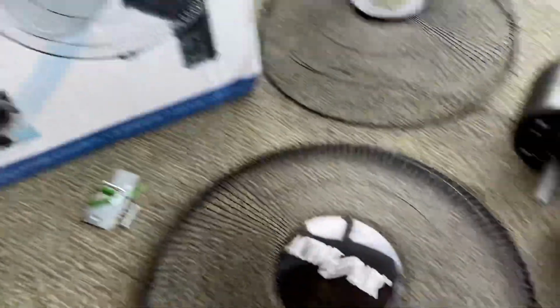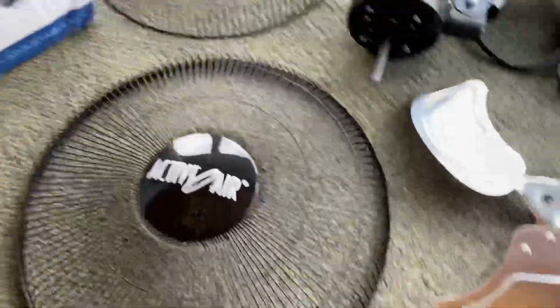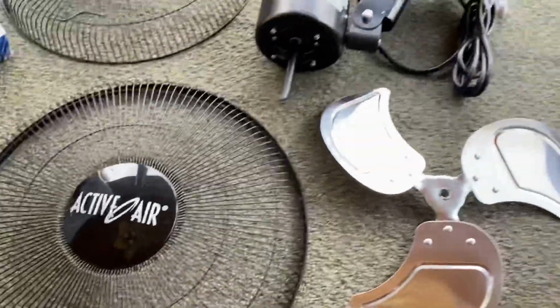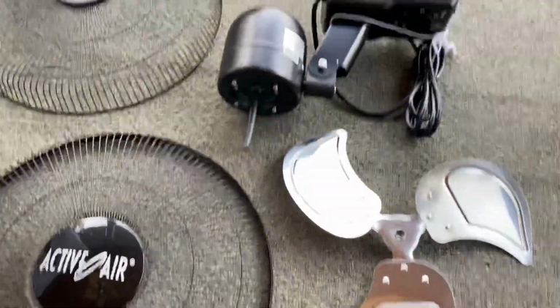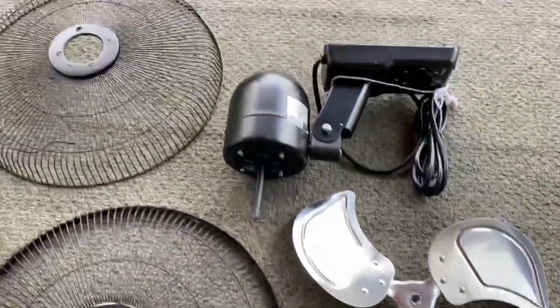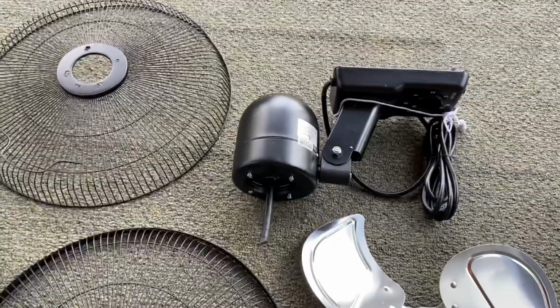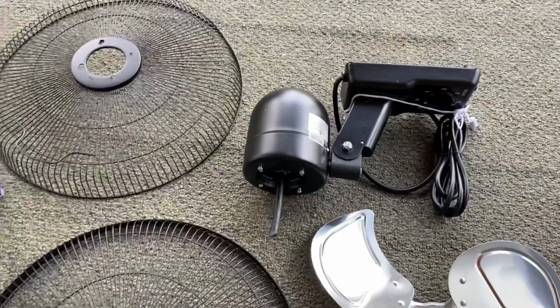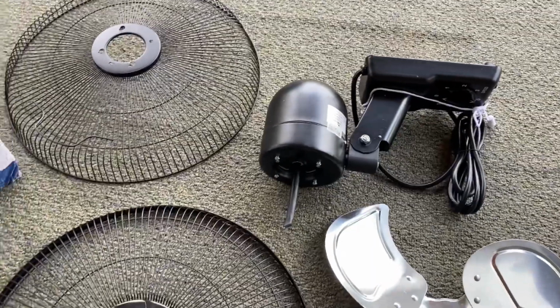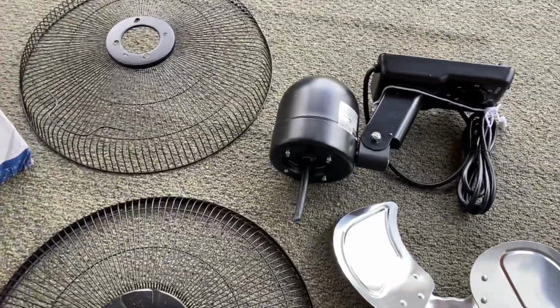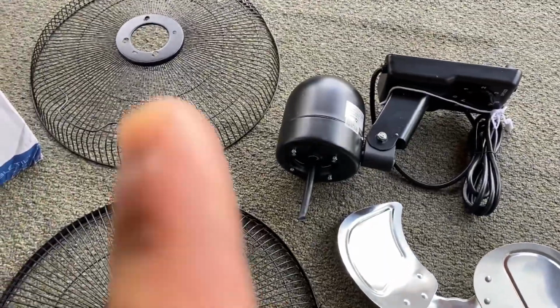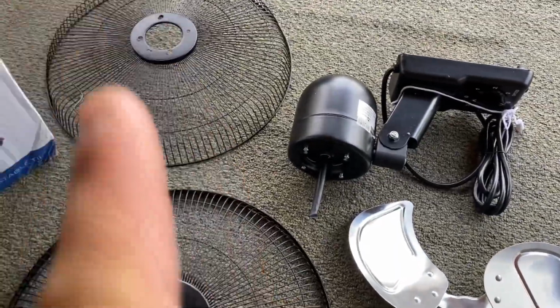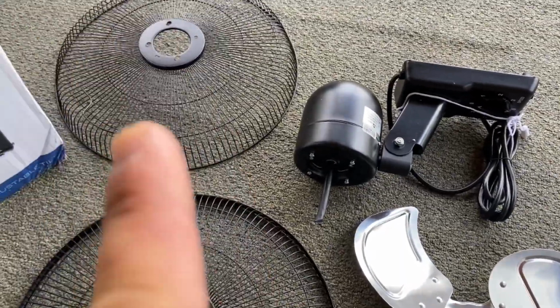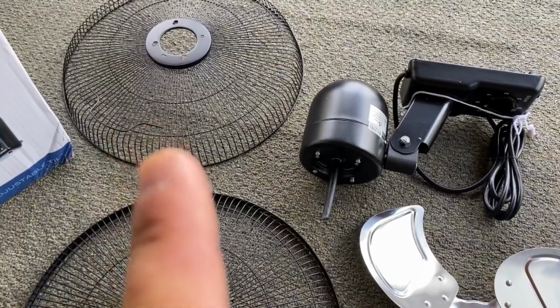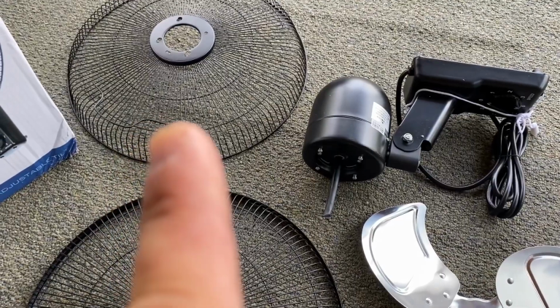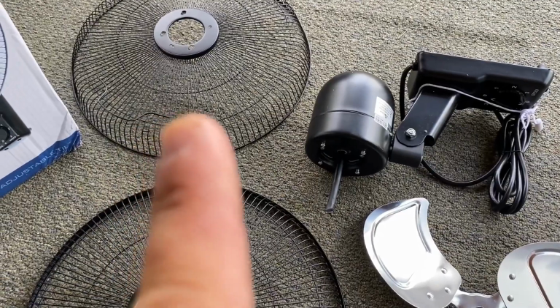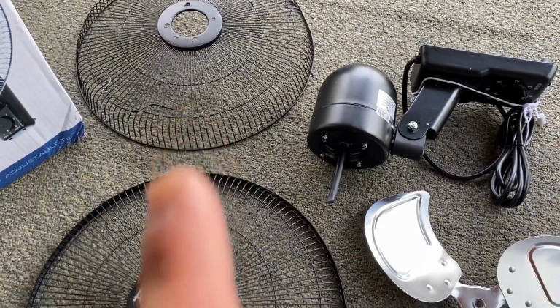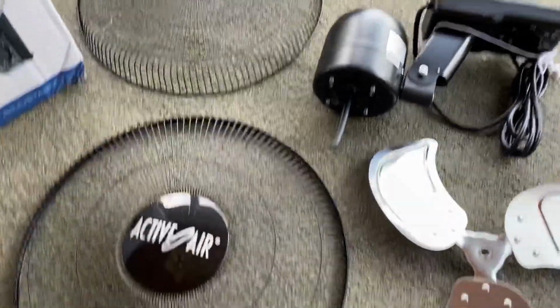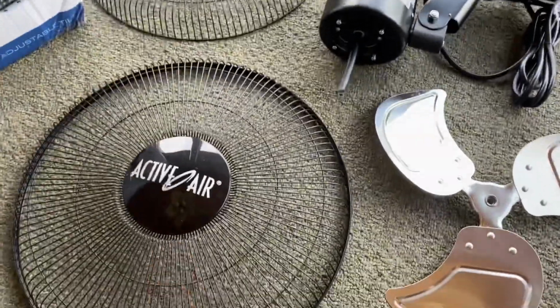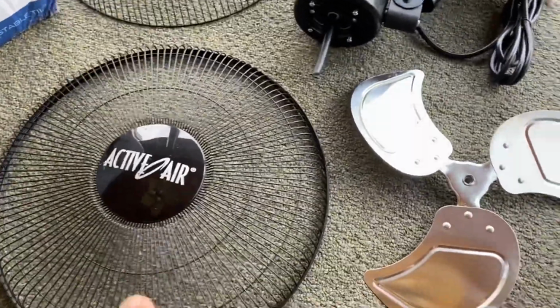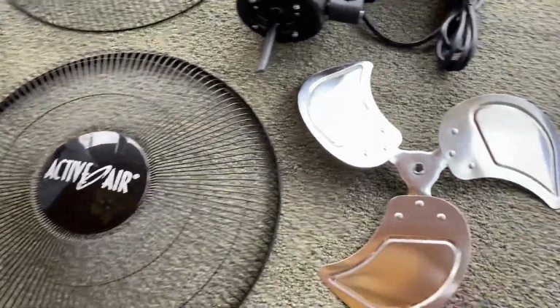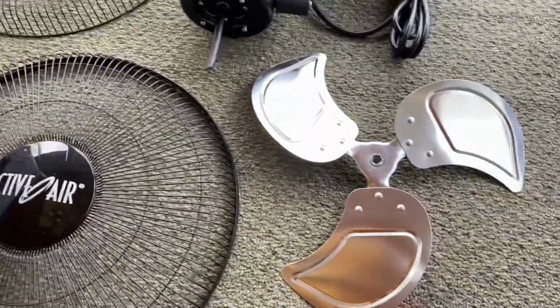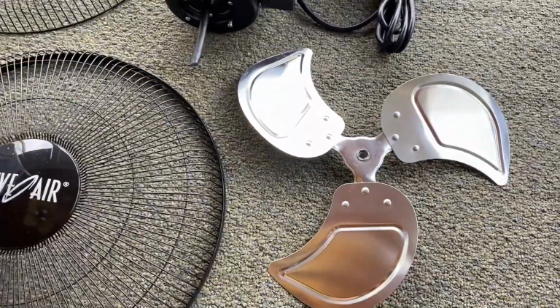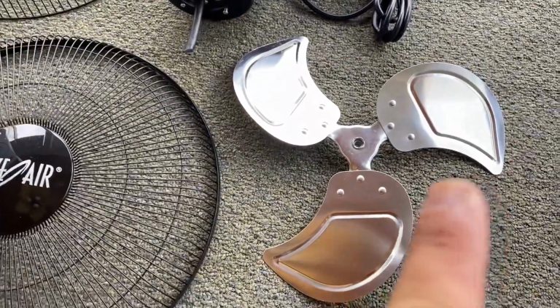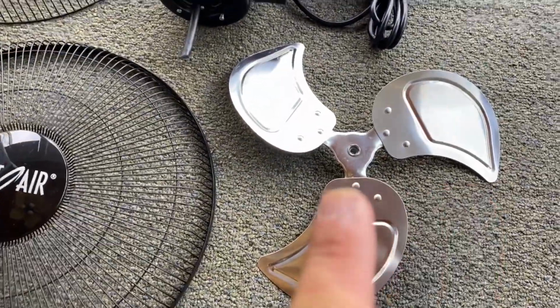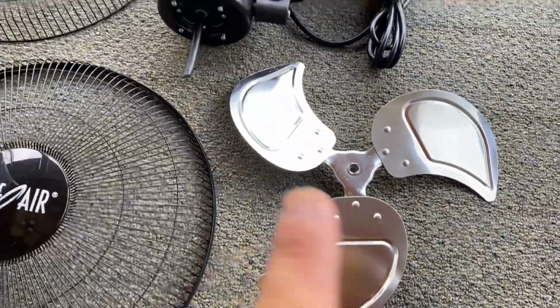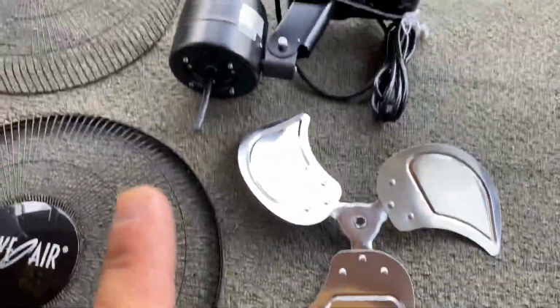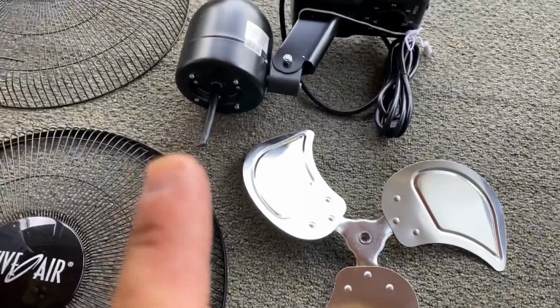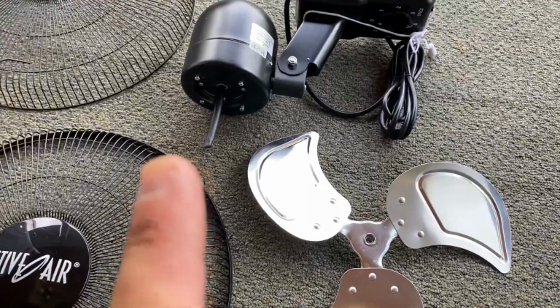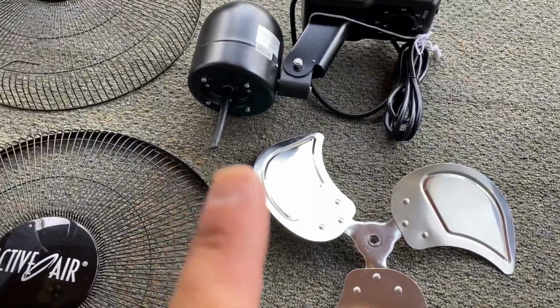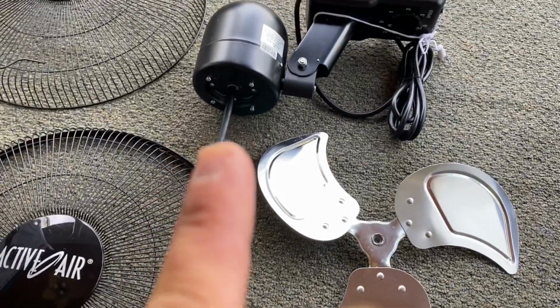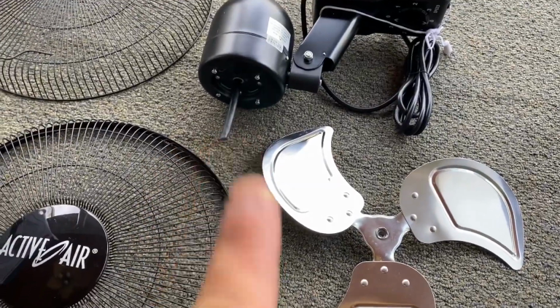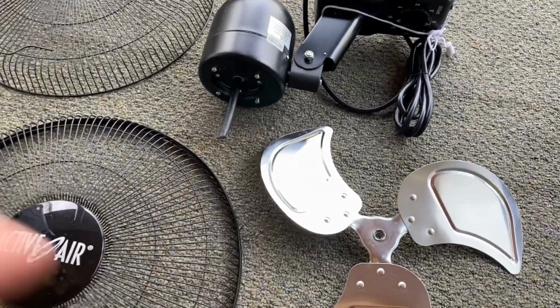So this is what it looks like unboxed. It's pretty simple. You have the back of the fan cover, this is the front, this is the aluminum fan blade, and then there's your motor and the shaft as well.